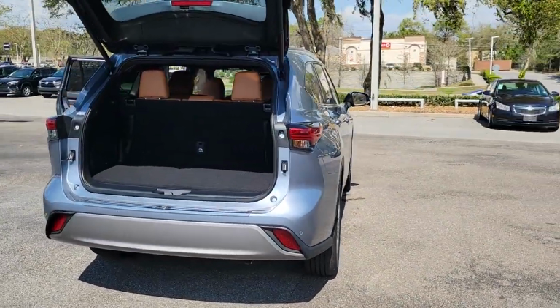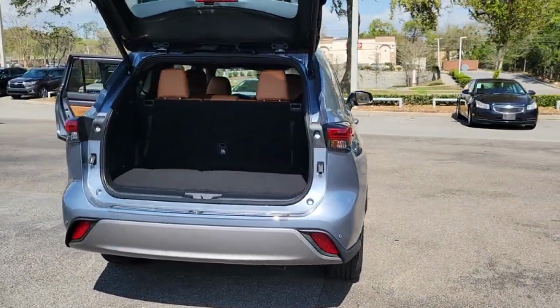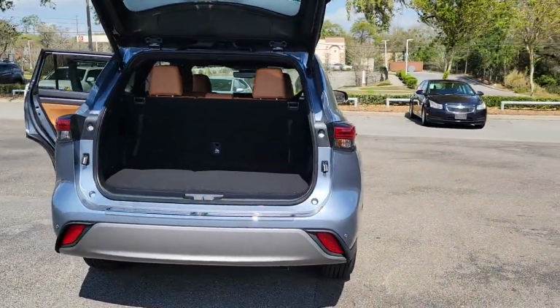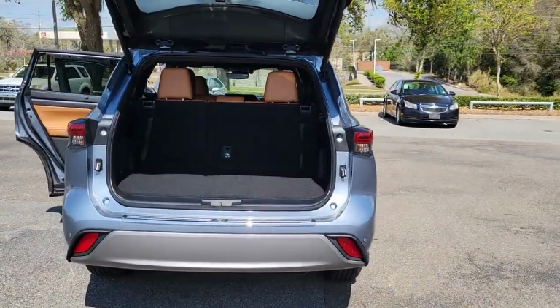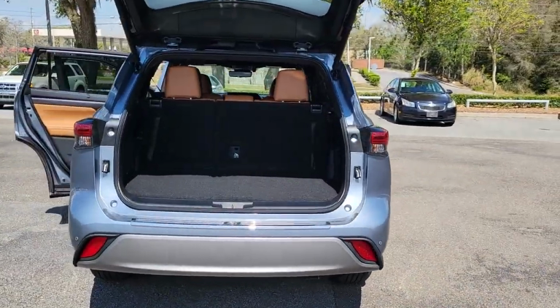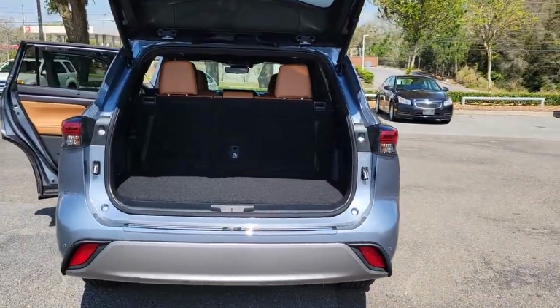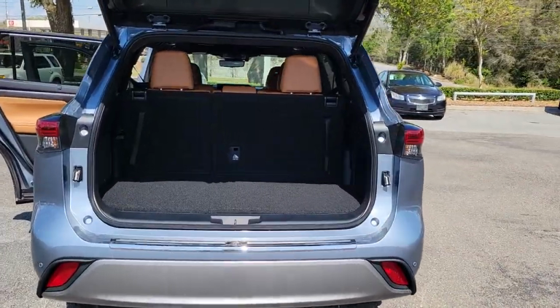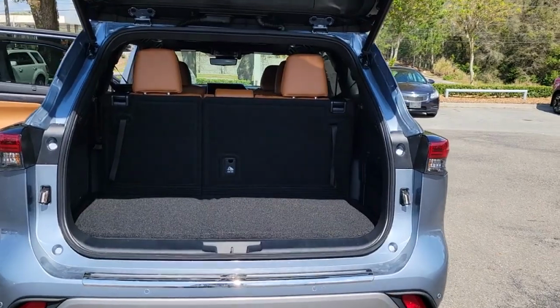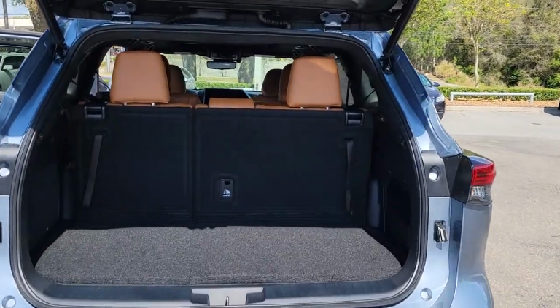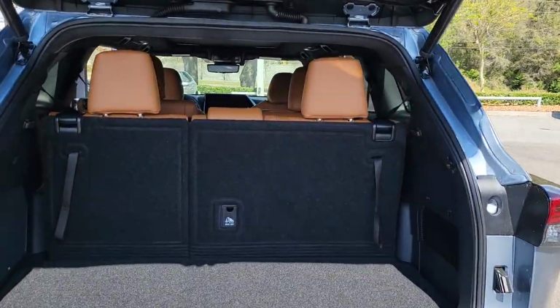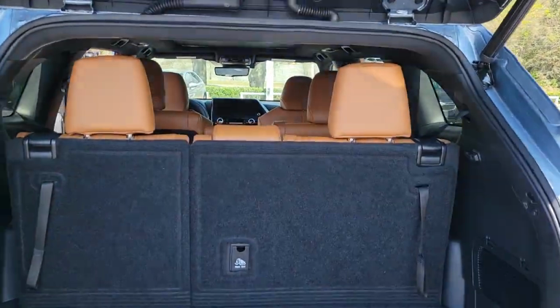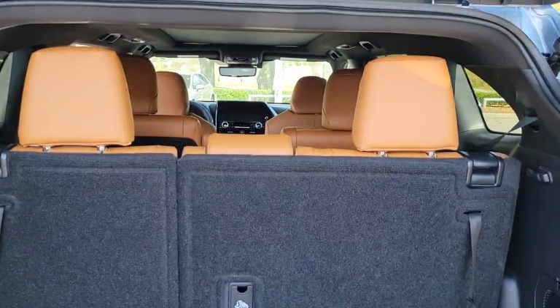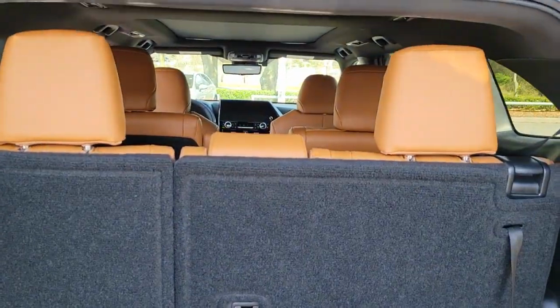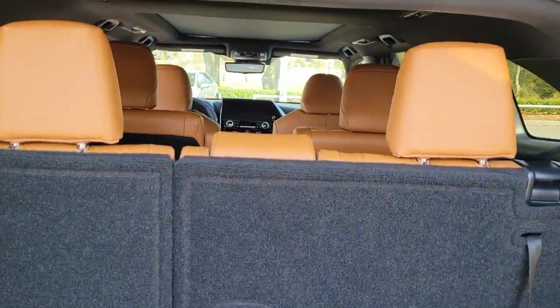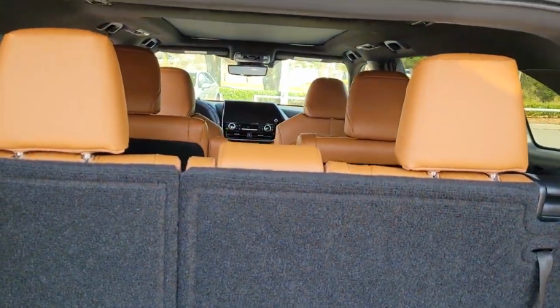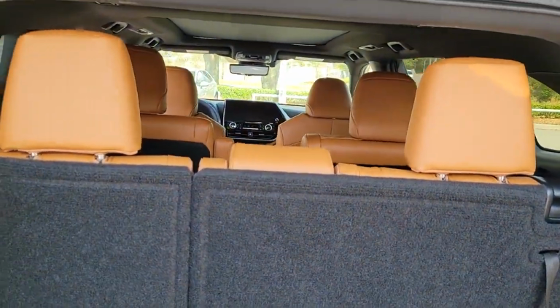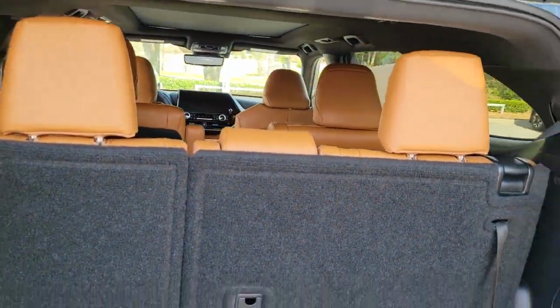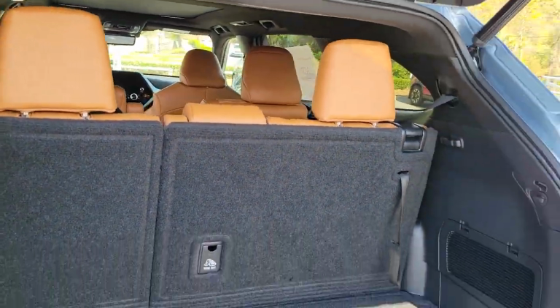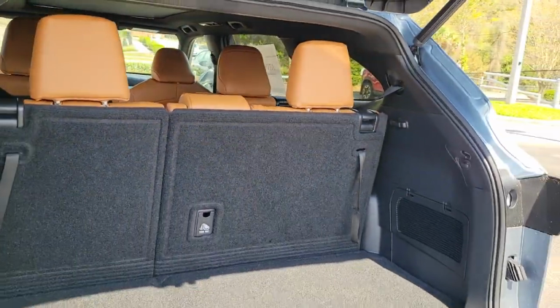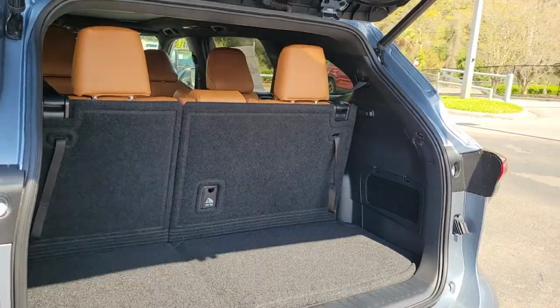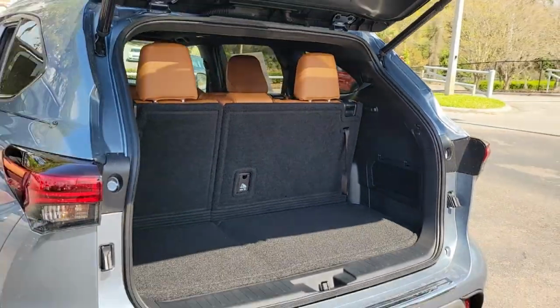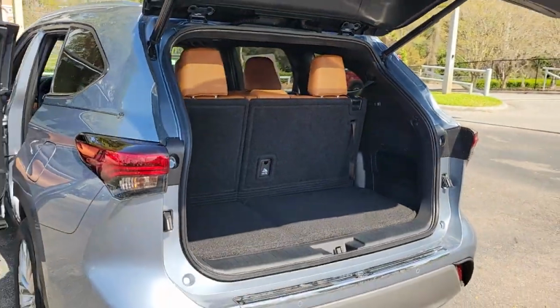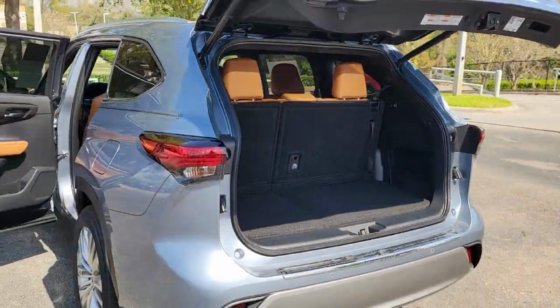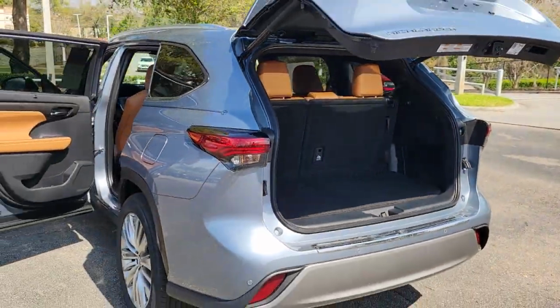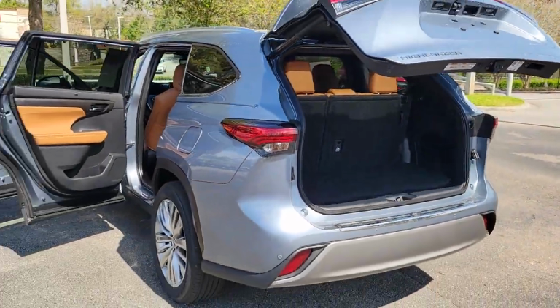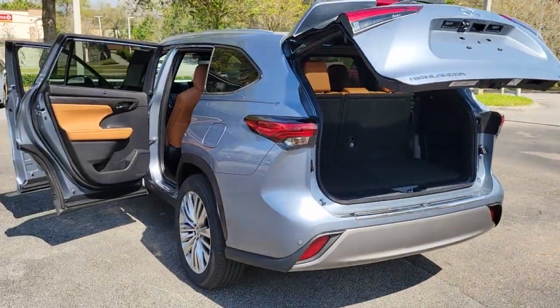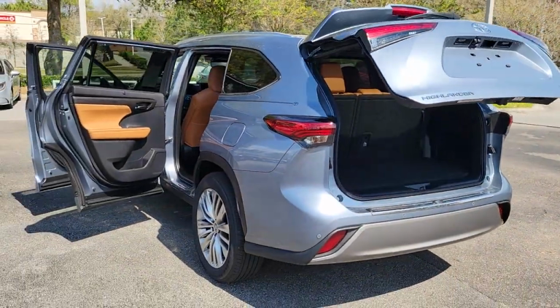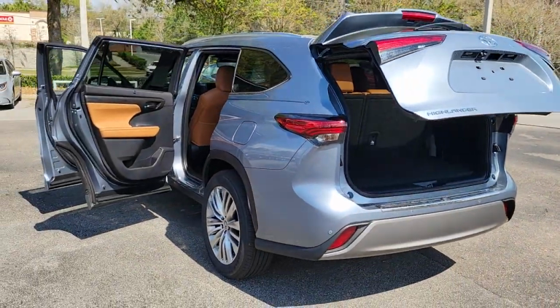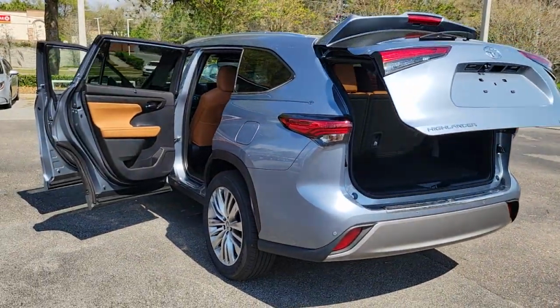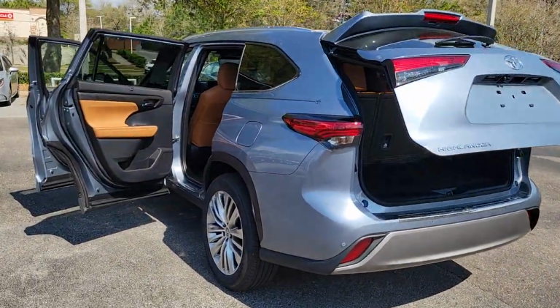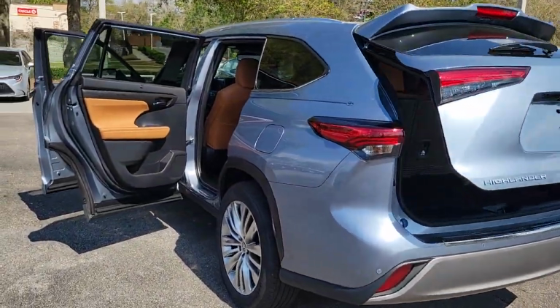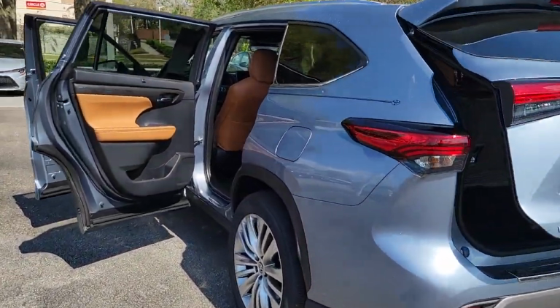Panoramic roof, lane departure warning, sun moonroof, navigation system, hands-free liftgate, keyless entry, lane keeping assist, premium sound system, satellite radio, power passenger seat.